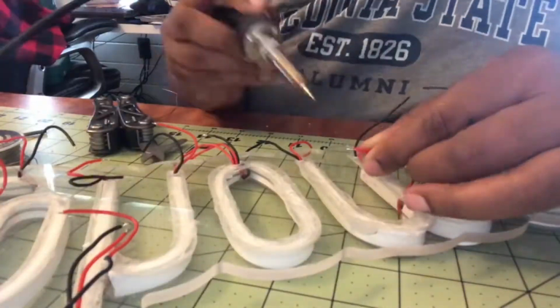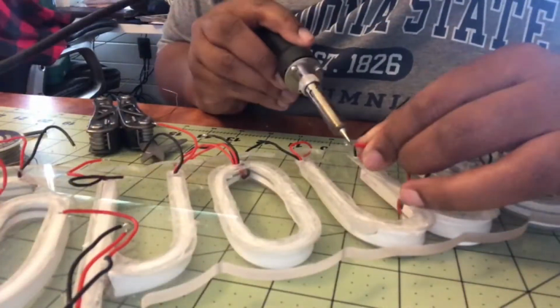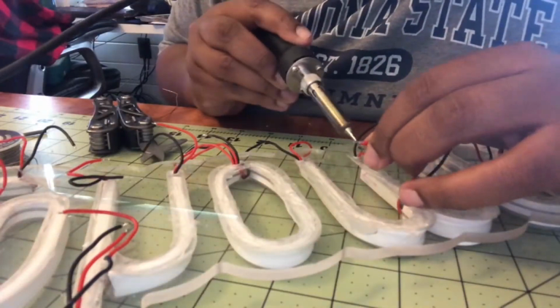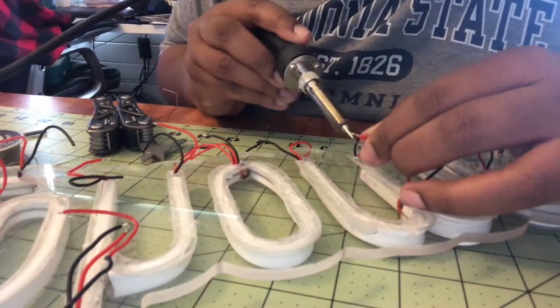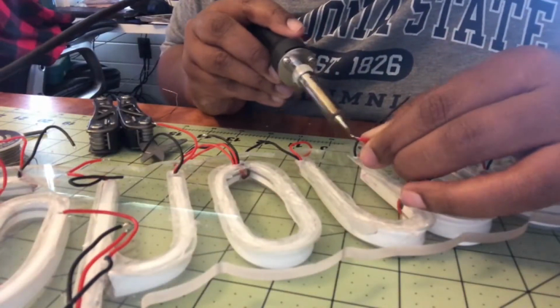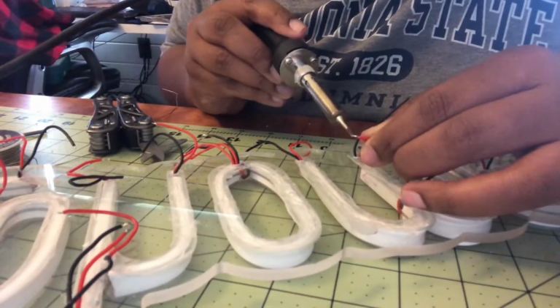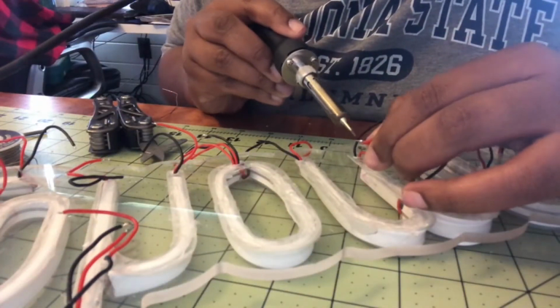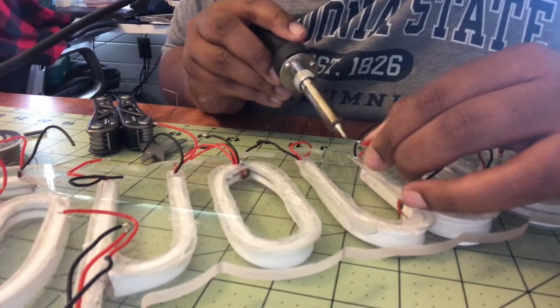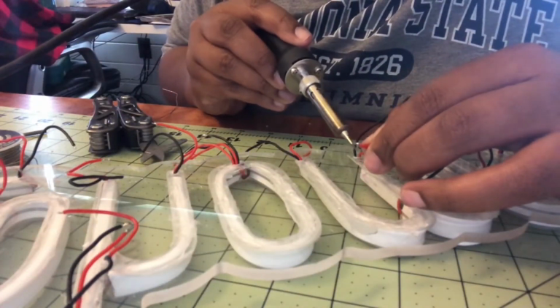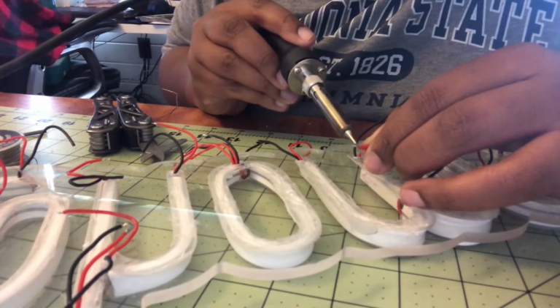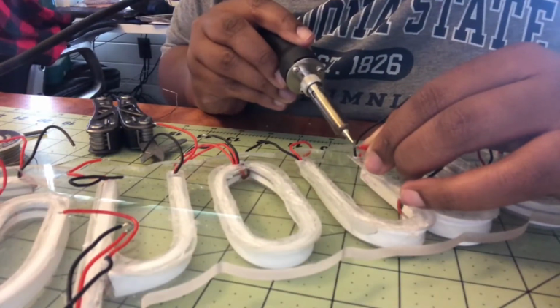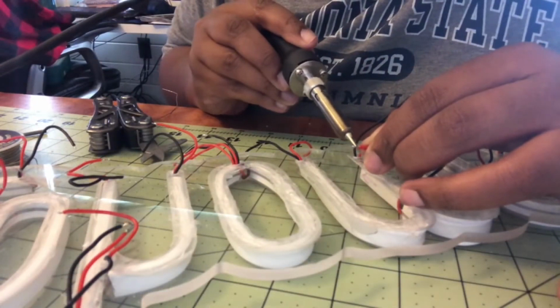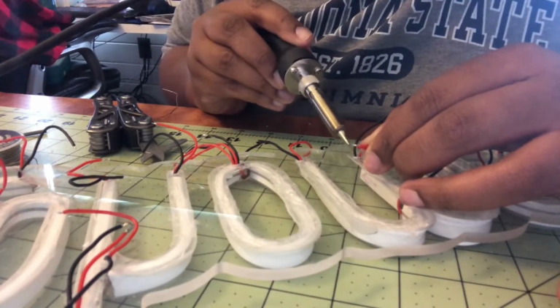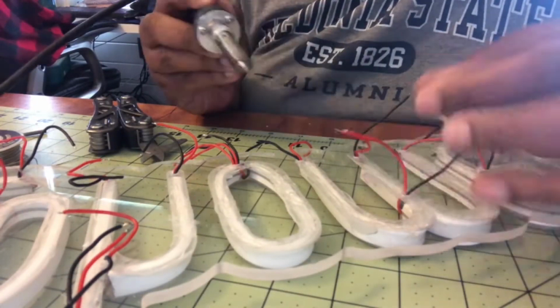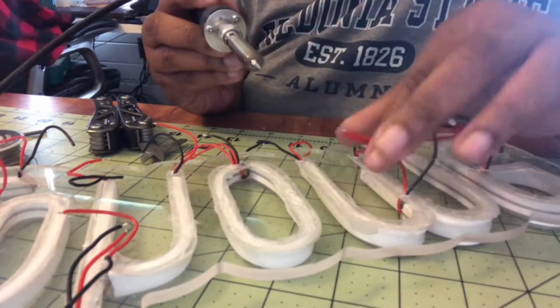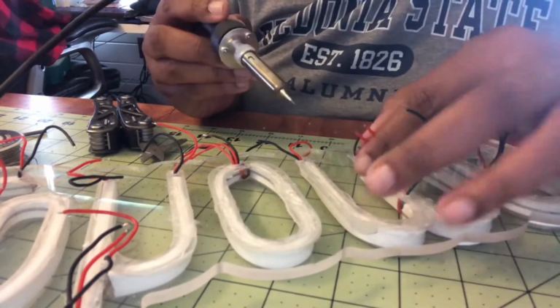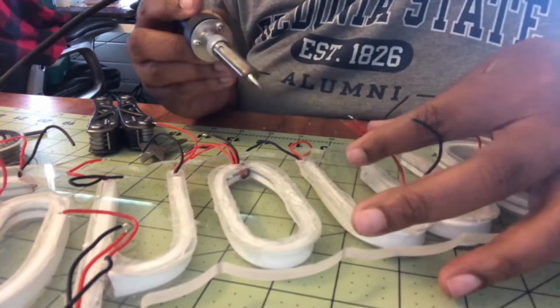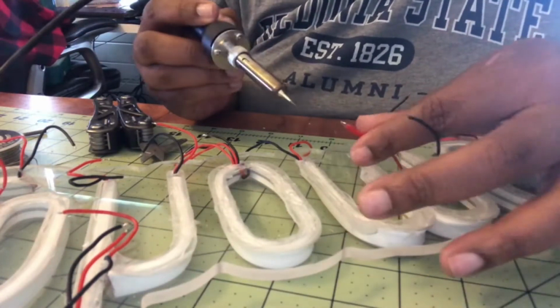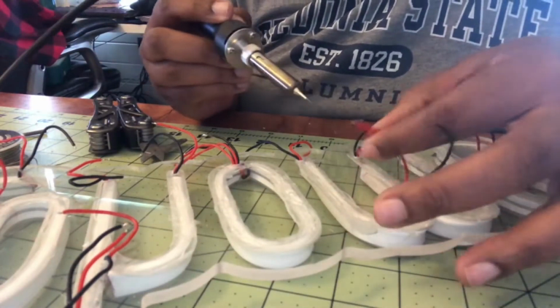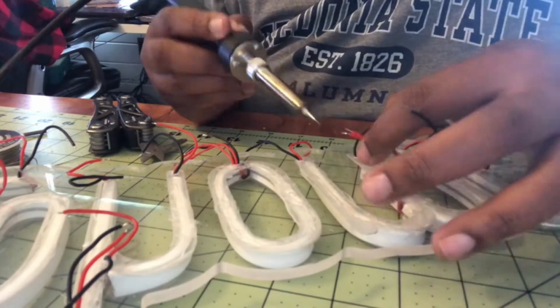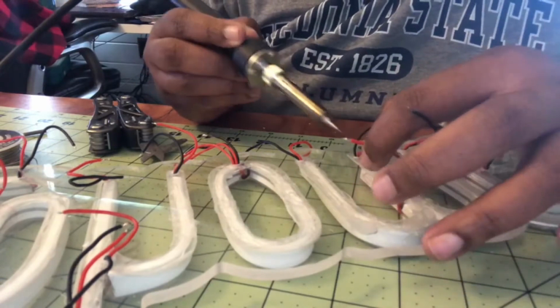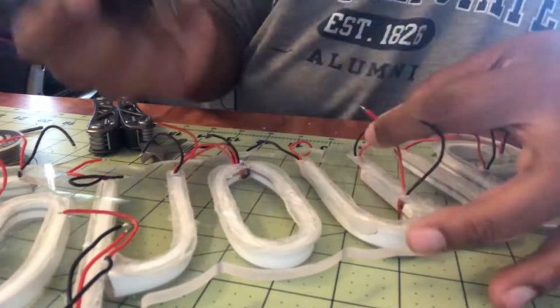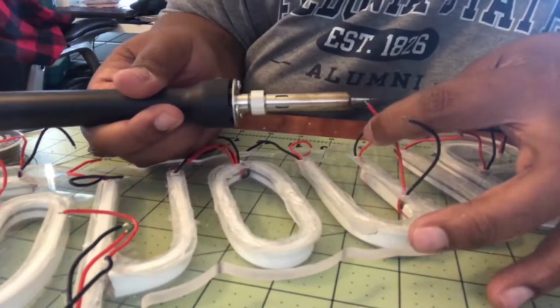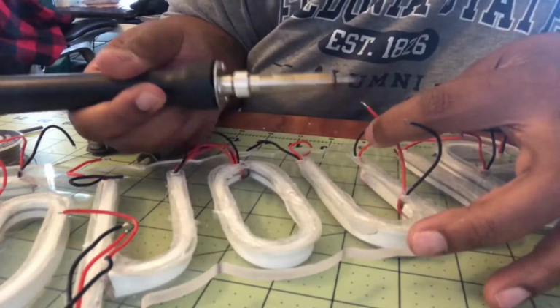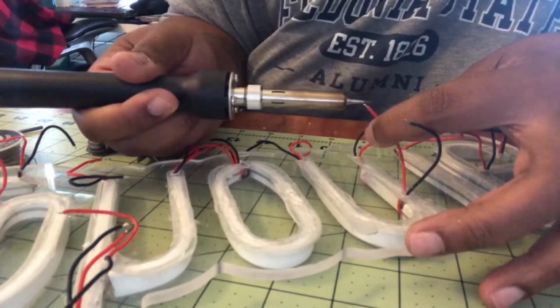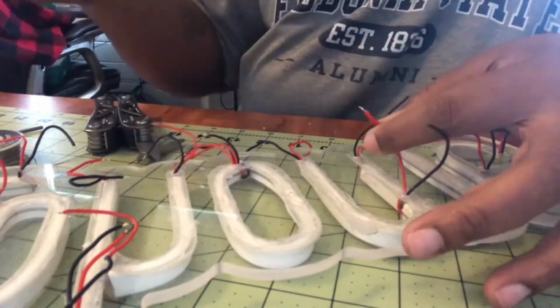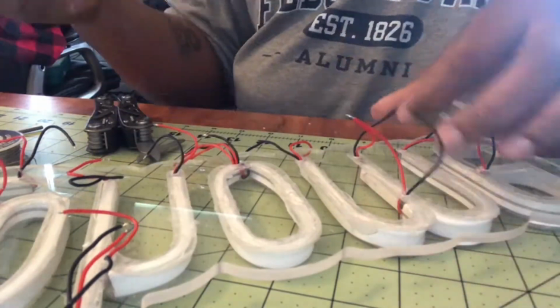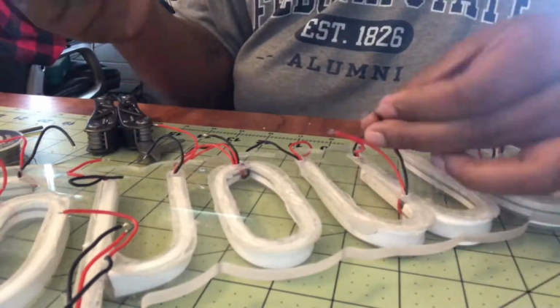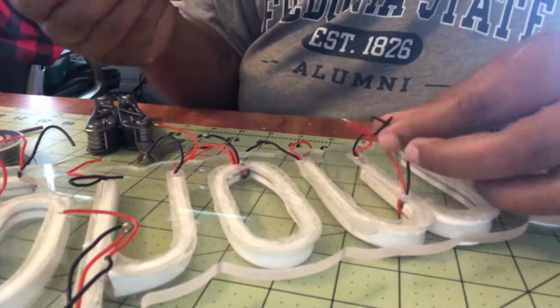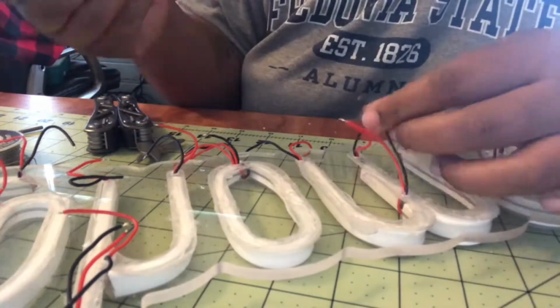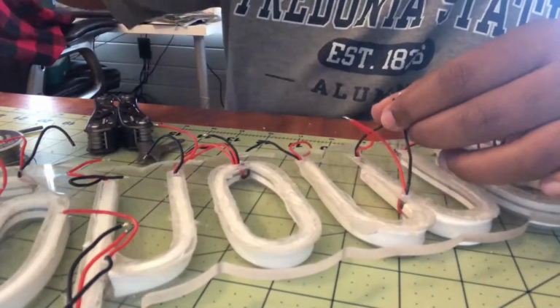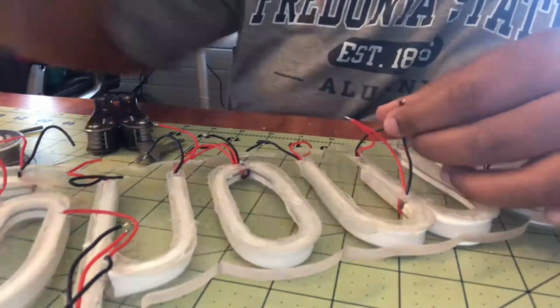Also, that soldering iron gets really, really hot, but luckily I ordered a really nice digital one so it told me the exact temperature of the soldering iron.